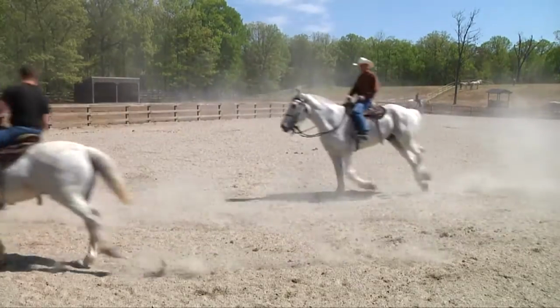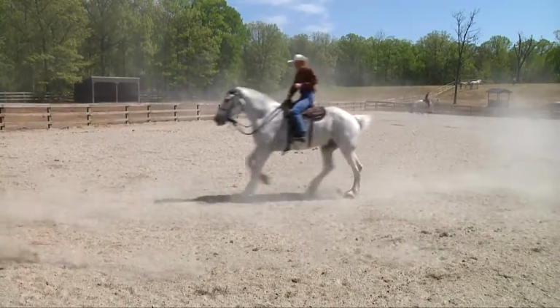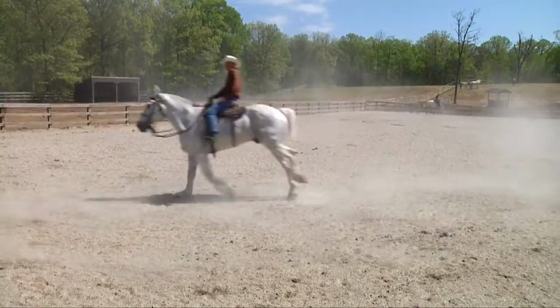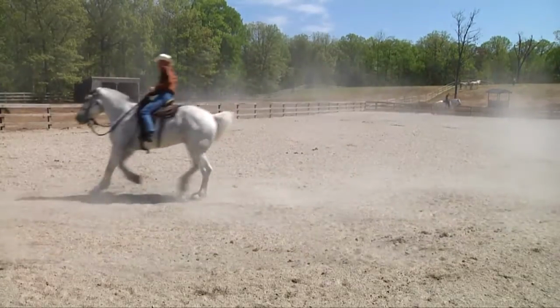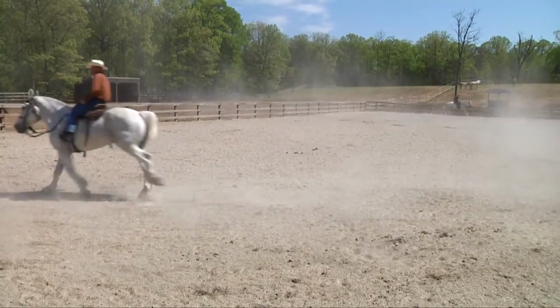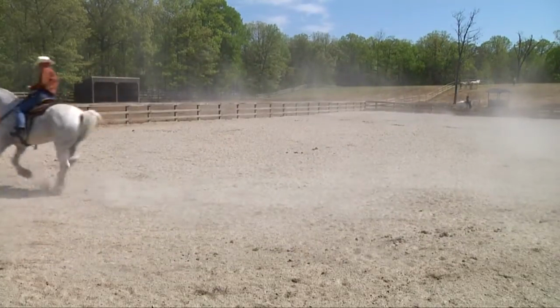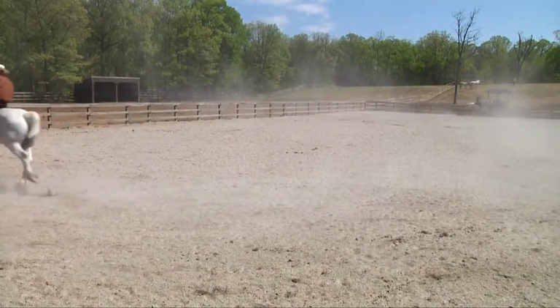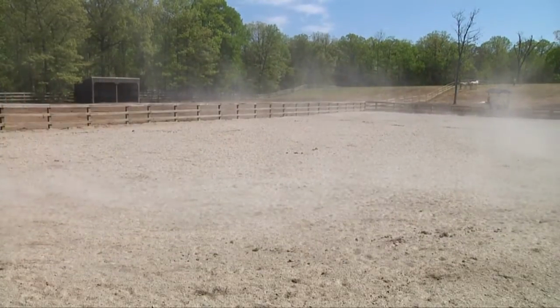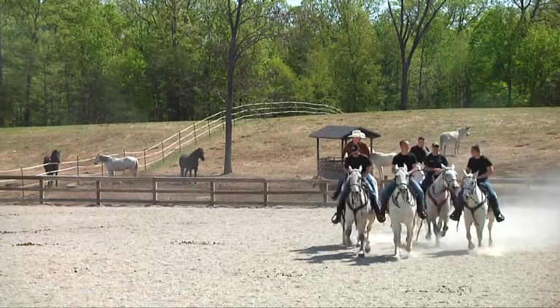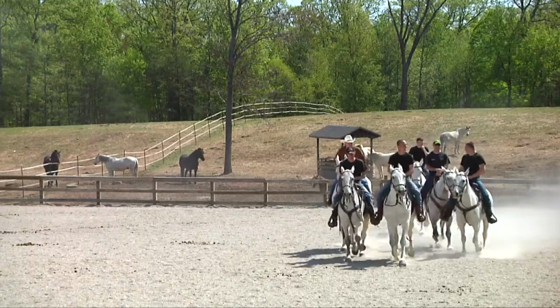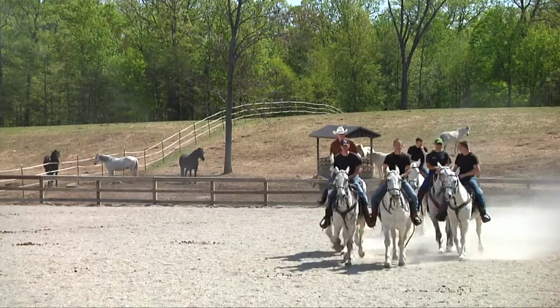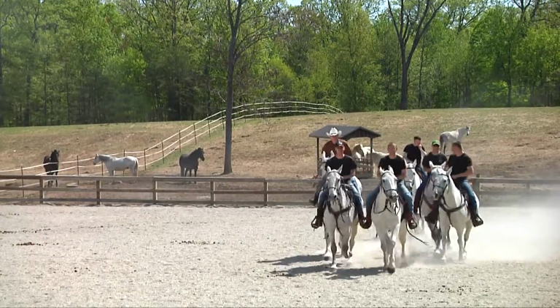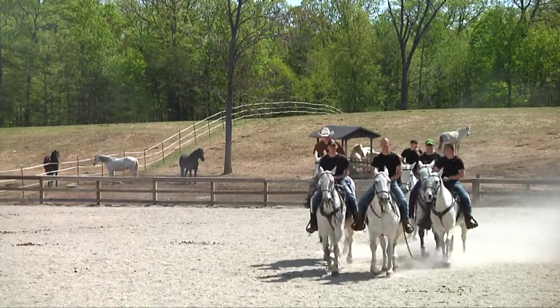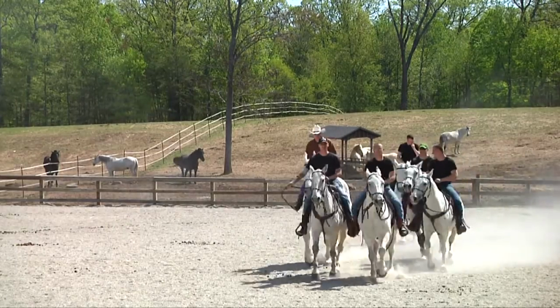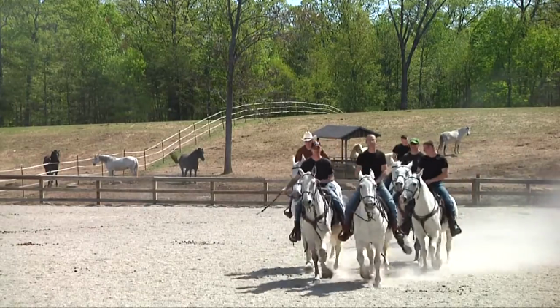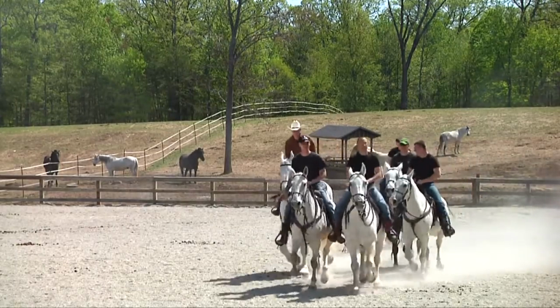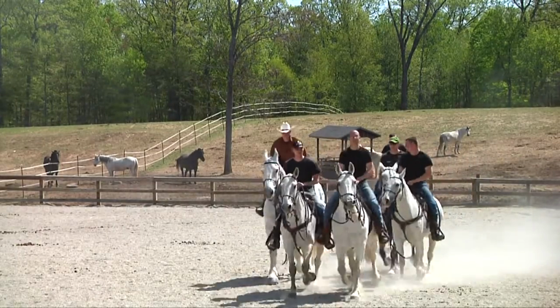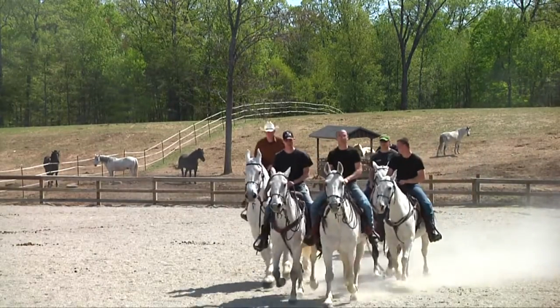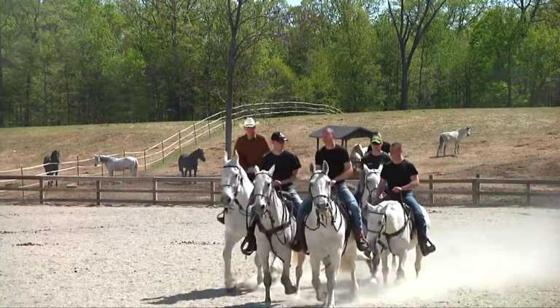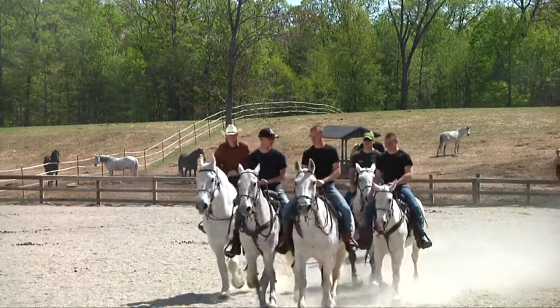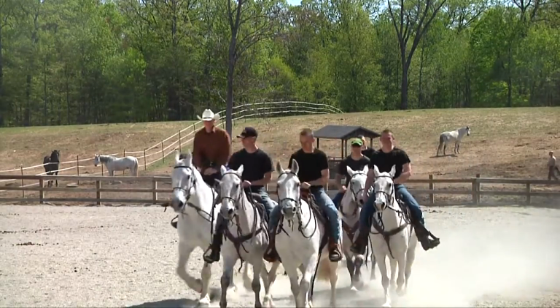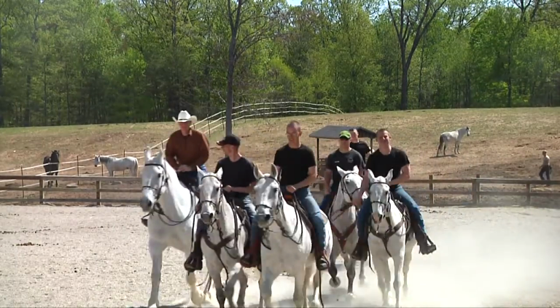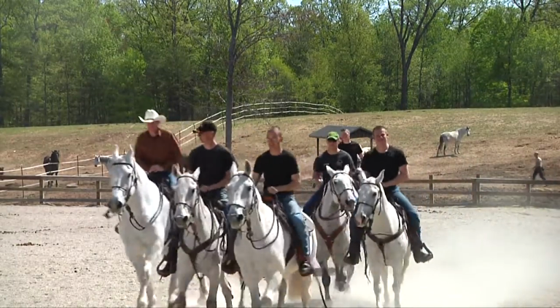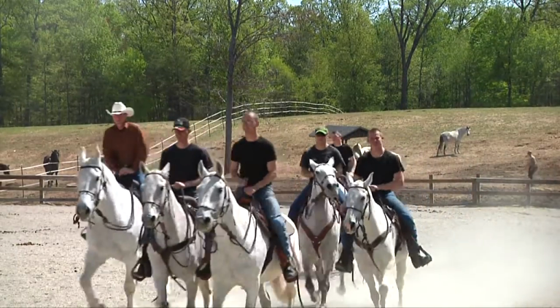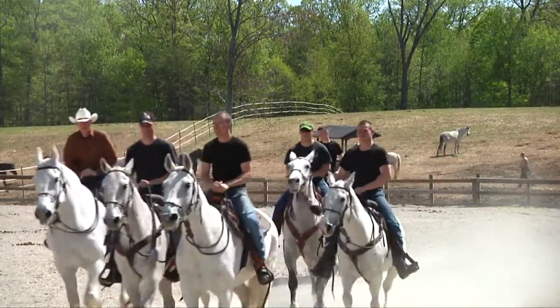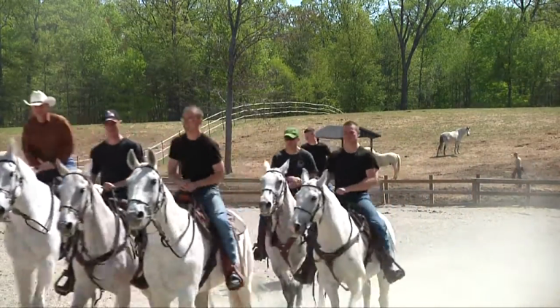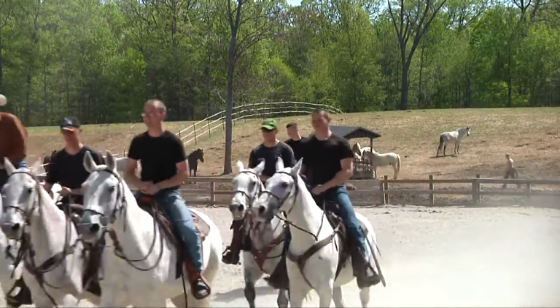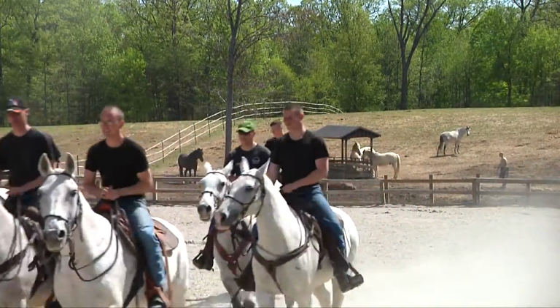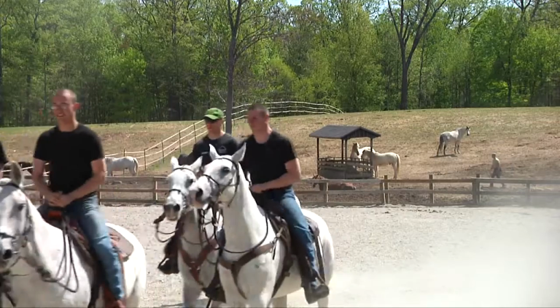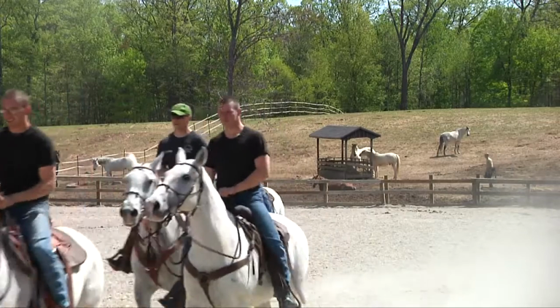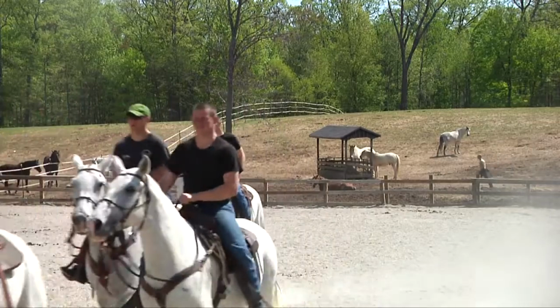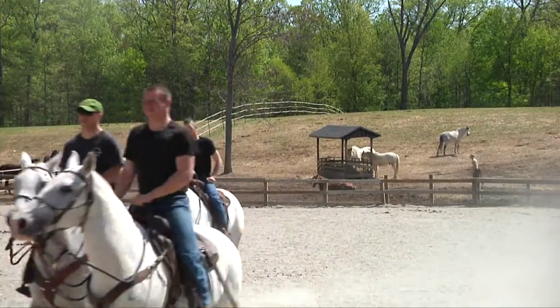Leading up to graduation from the course, you come to the Fort Myers Stables and you start working with the squads within the barn, so that you're more integrated within the platoon.